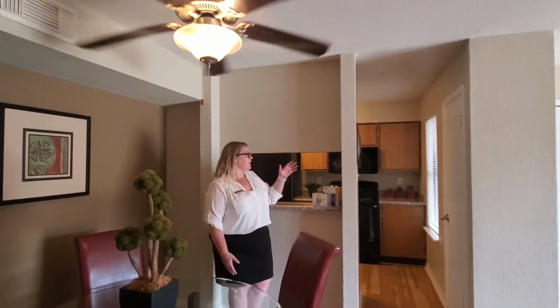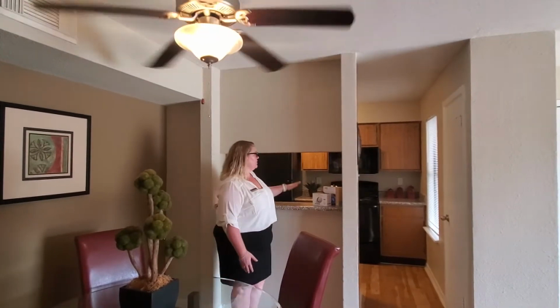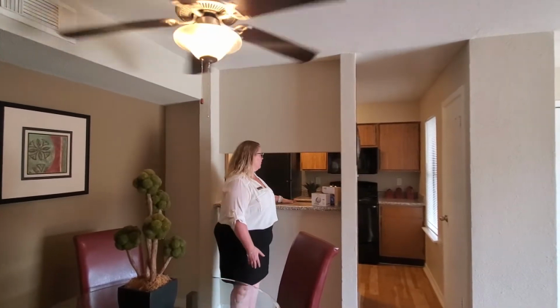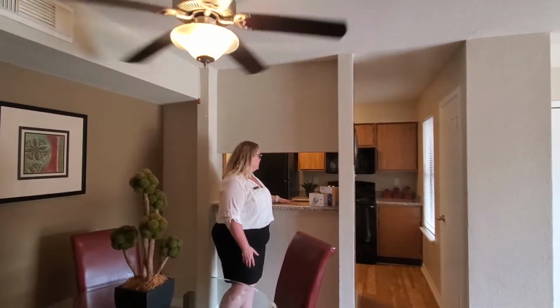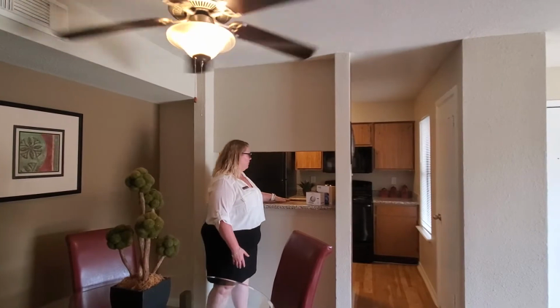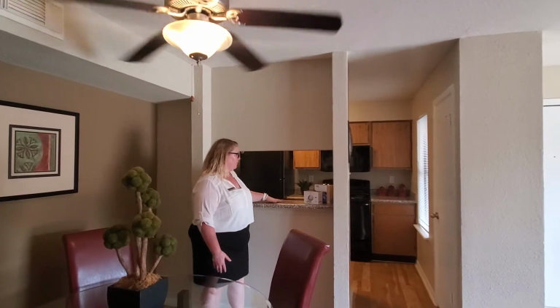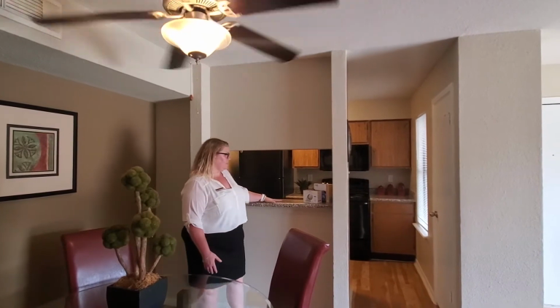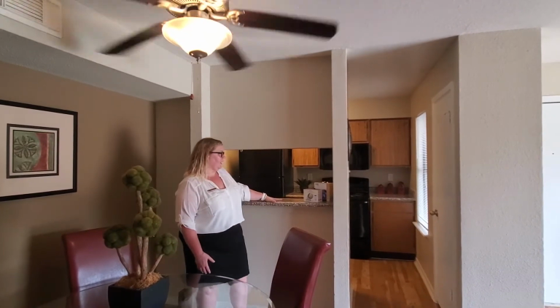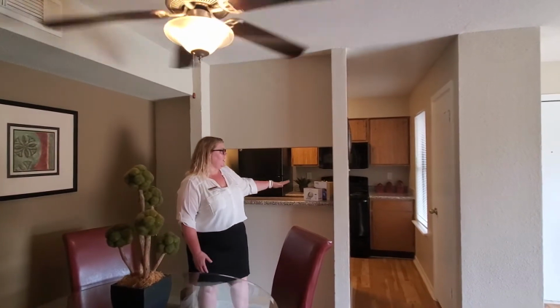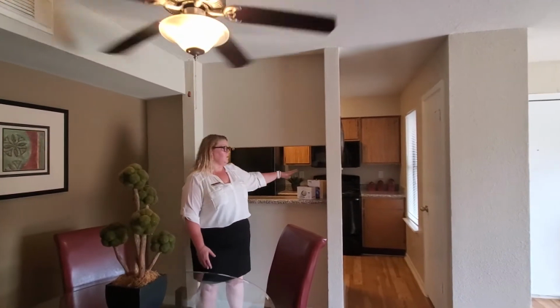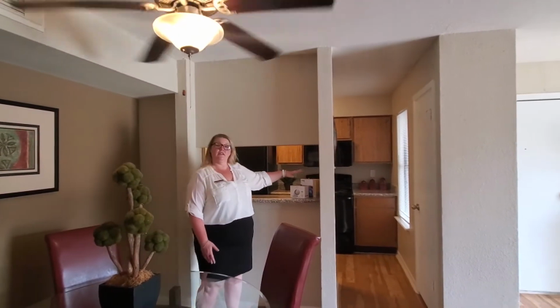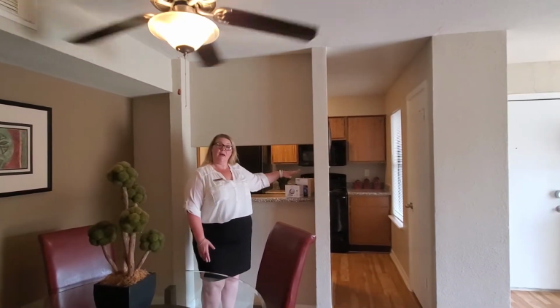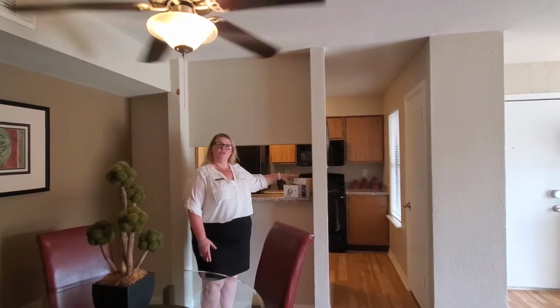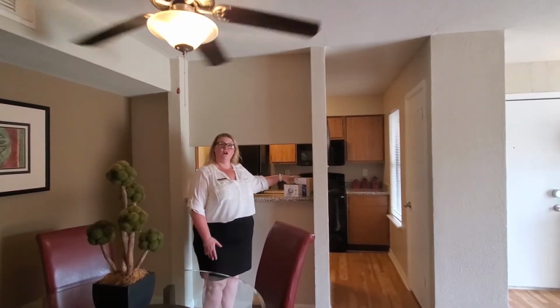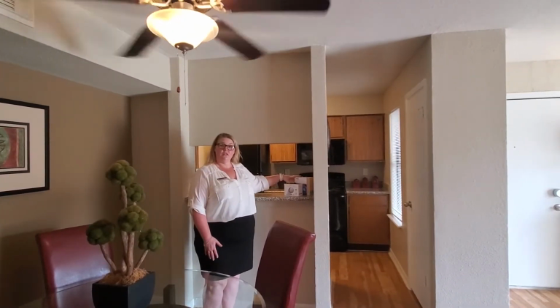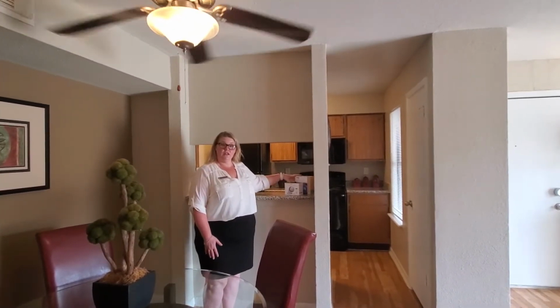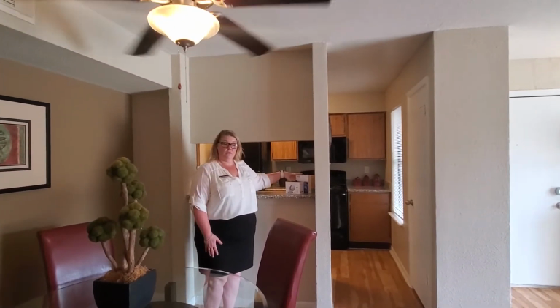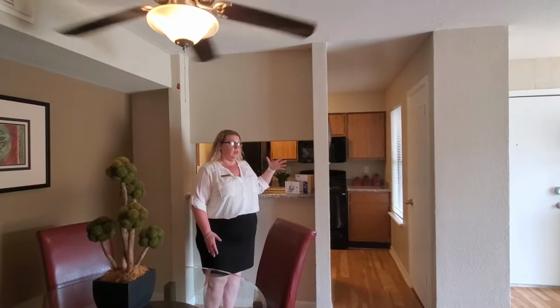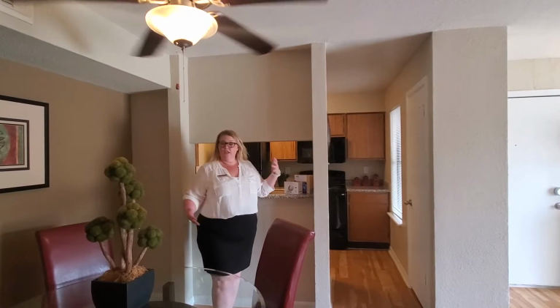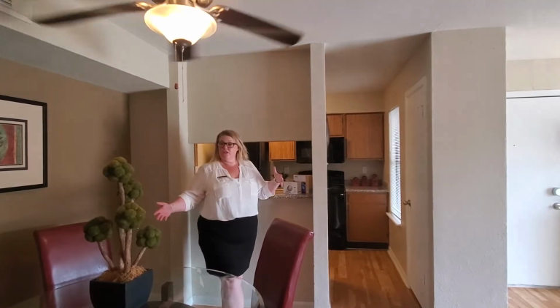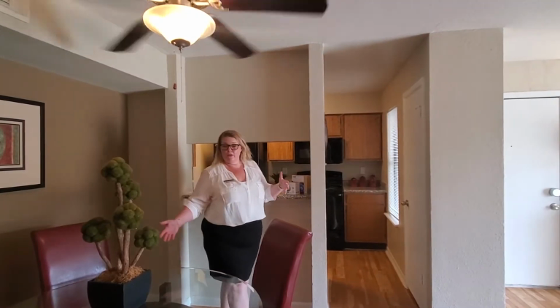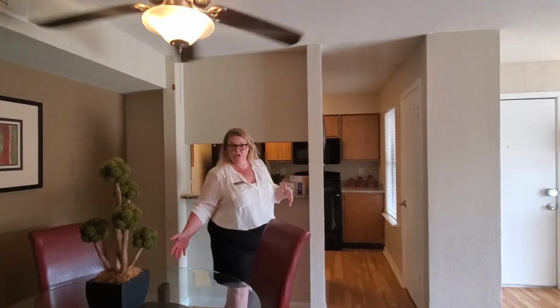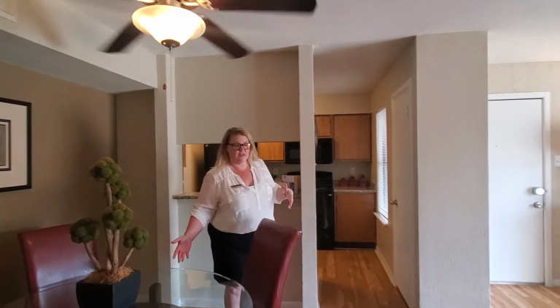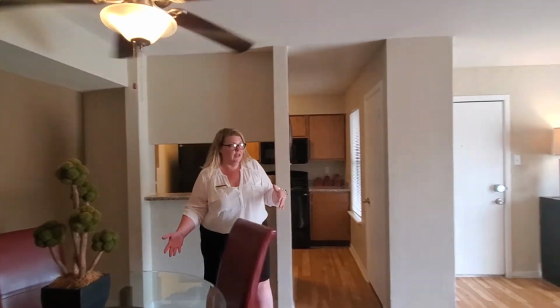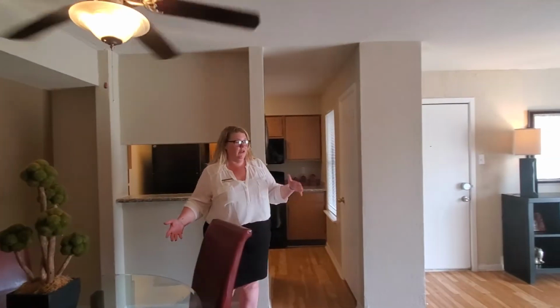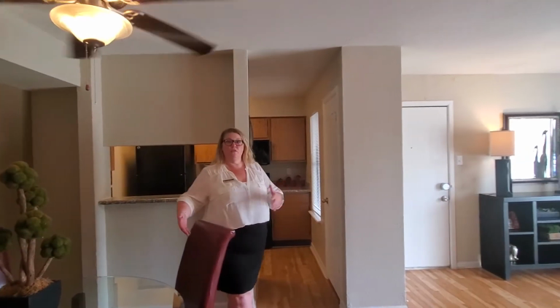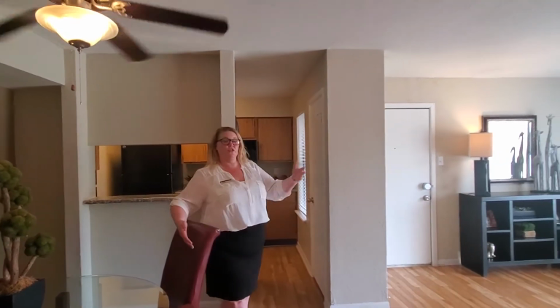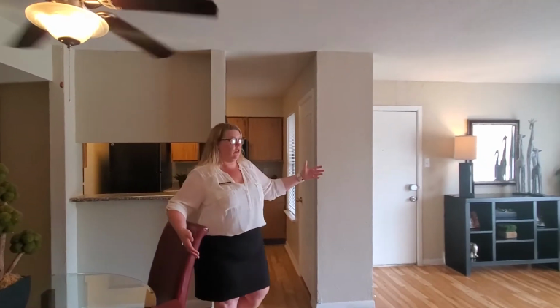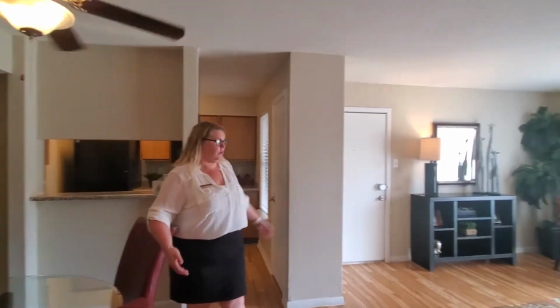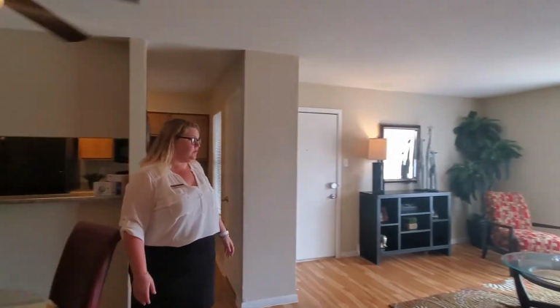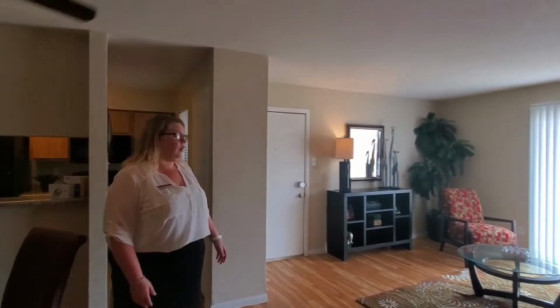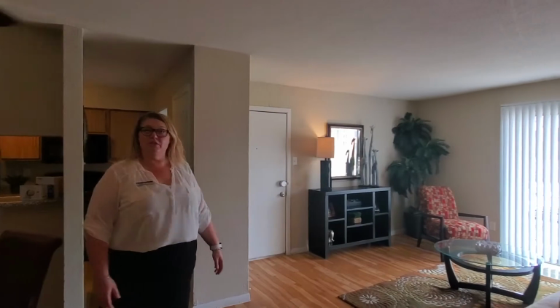This specific unit does have a black appliance package, as well as a tech package, which is offered in select homes. The kitchen does open up to the dining area, which in turn opens up to a large living room.